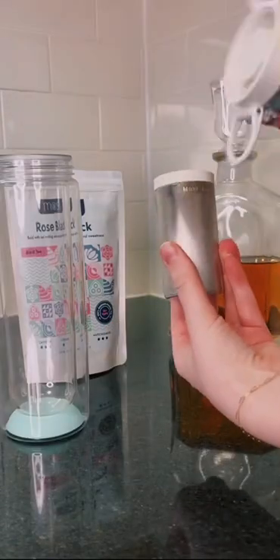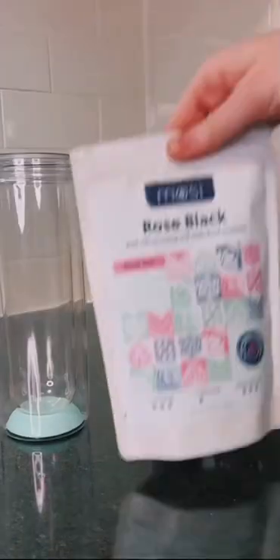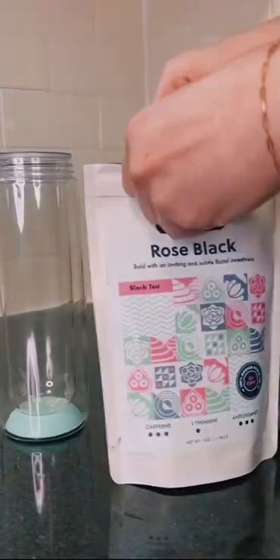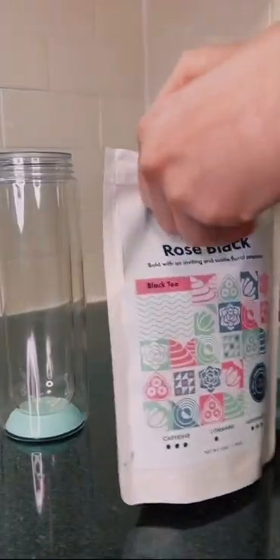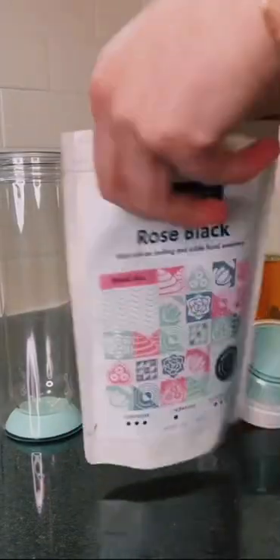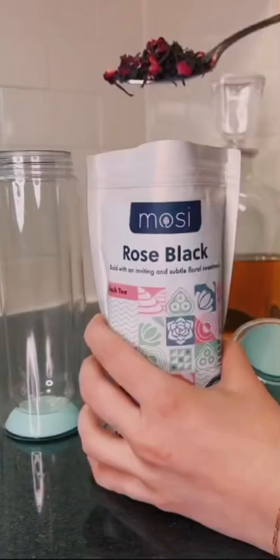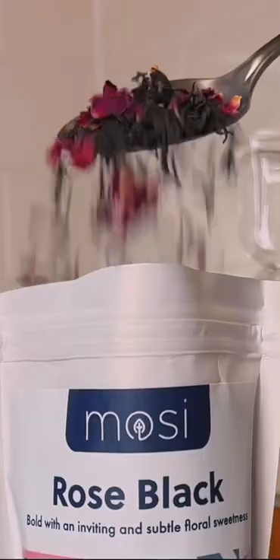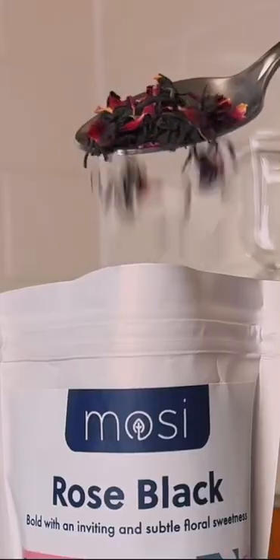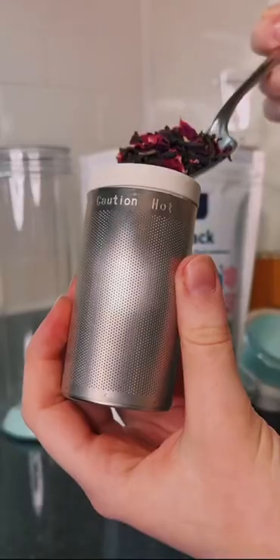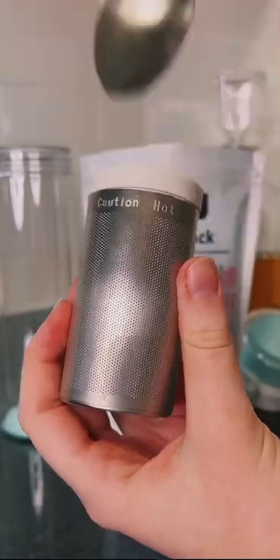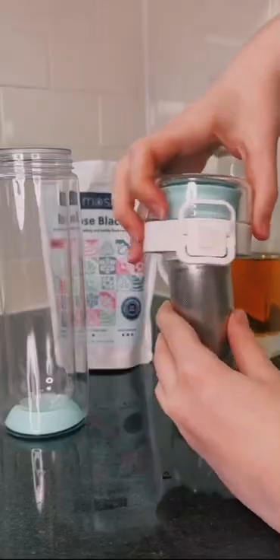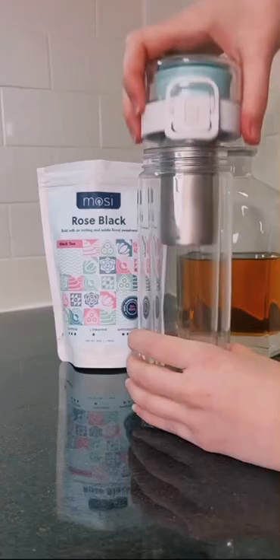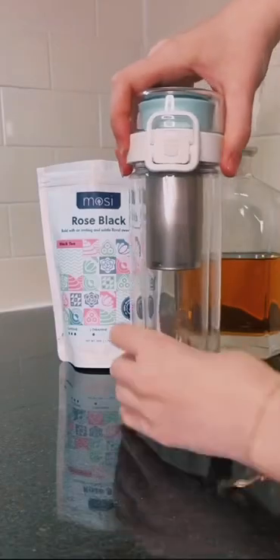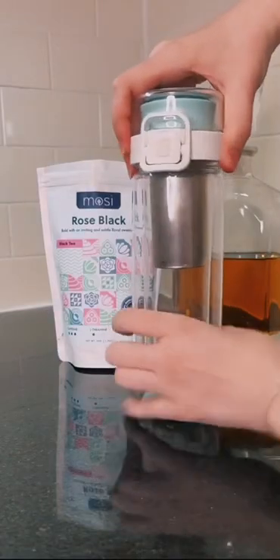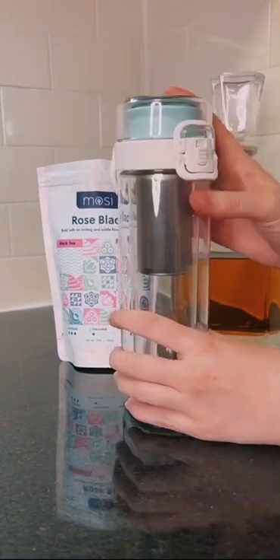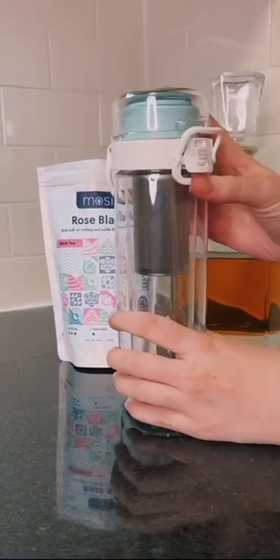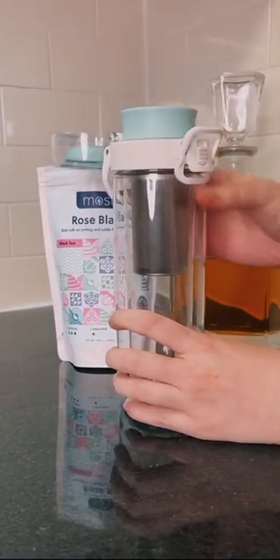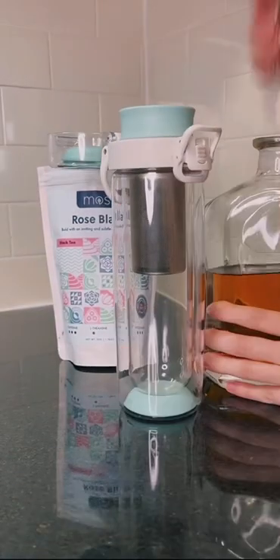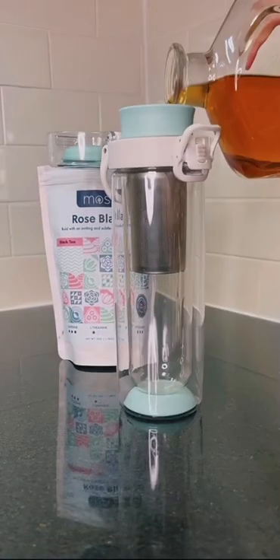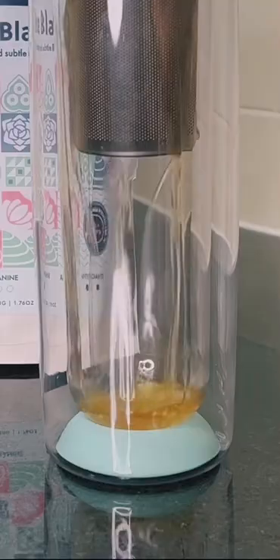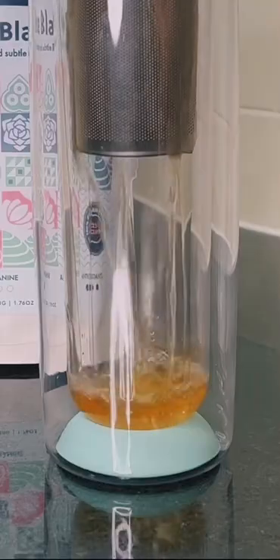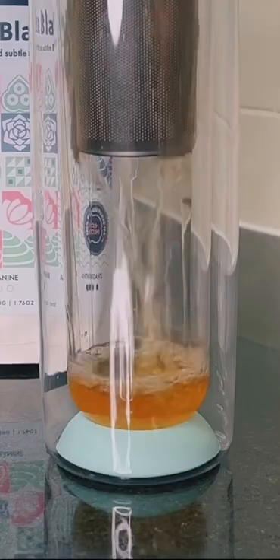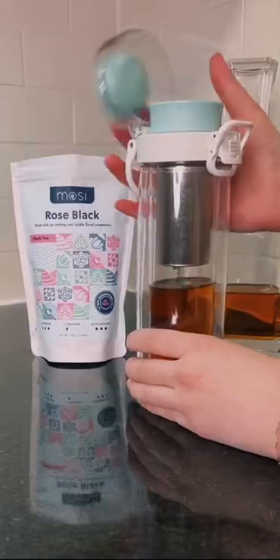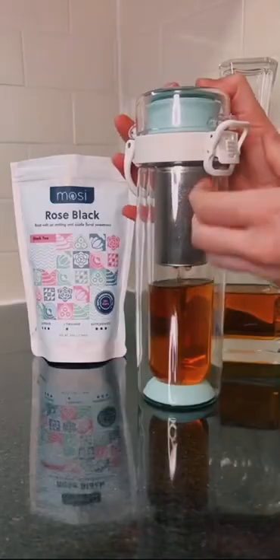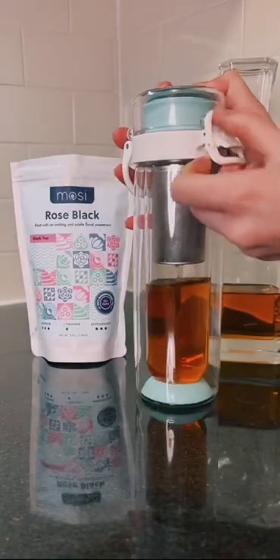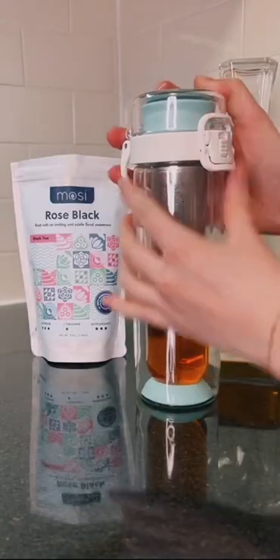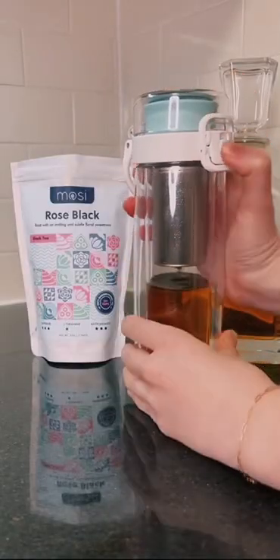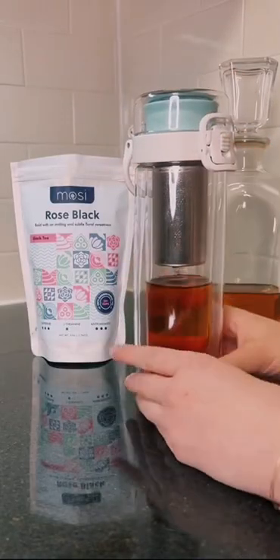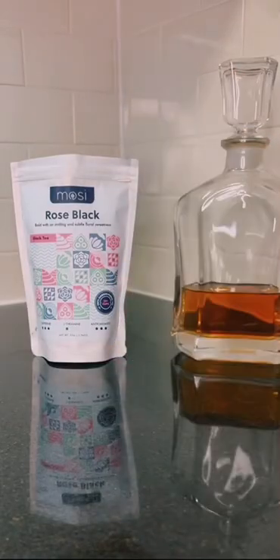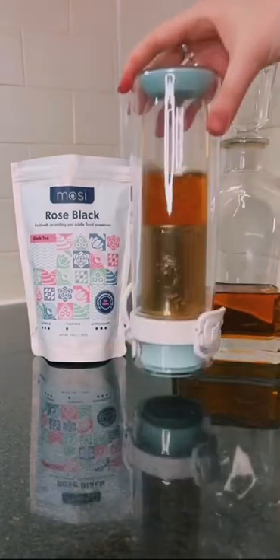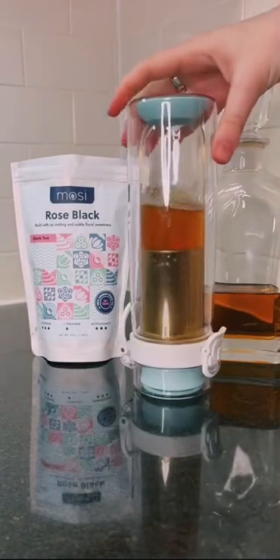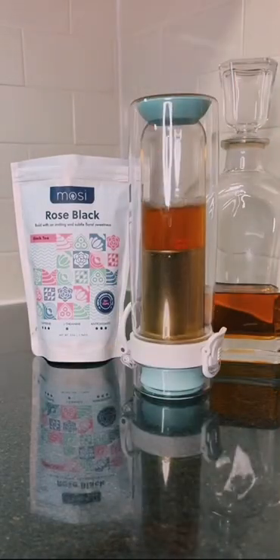Fill the cold brew attachment with the rose black tea. Loose leaf will bring out a more full-bodied flavor. Then fill your mosey infuser with your favorite bourbon. Flip the infuser upside down to begin the infusing and wait about four hours or overnight.